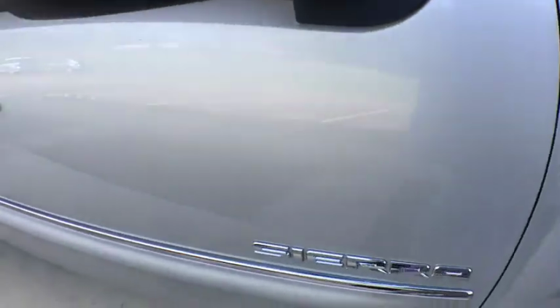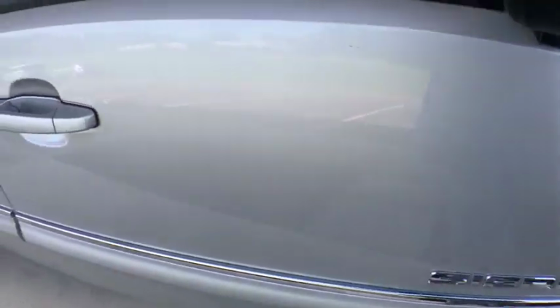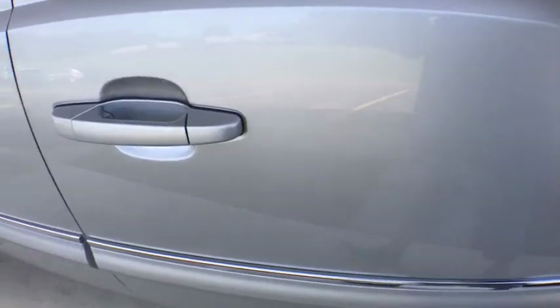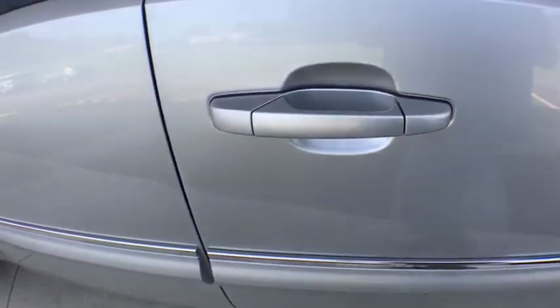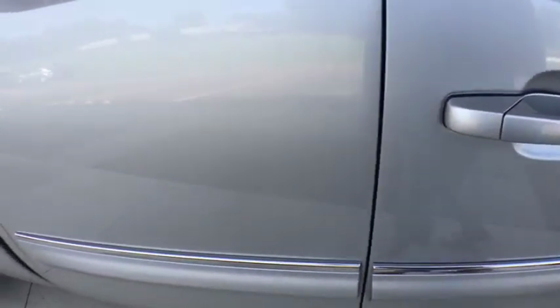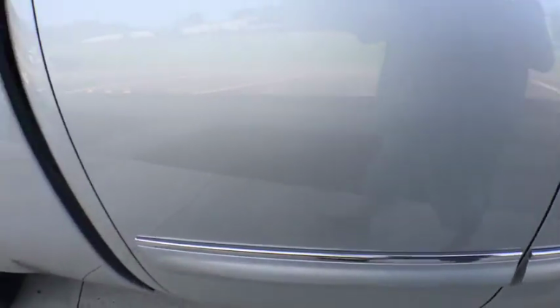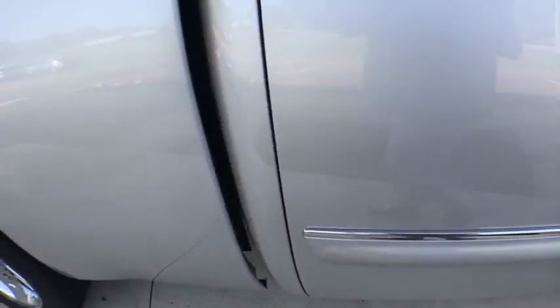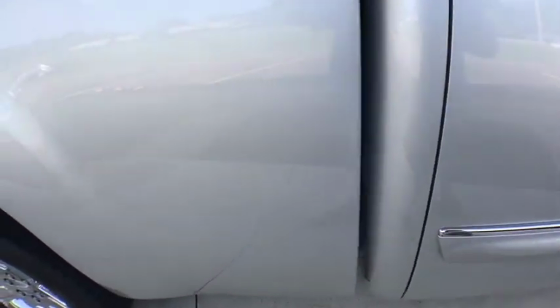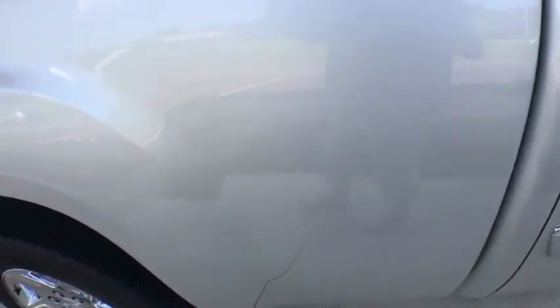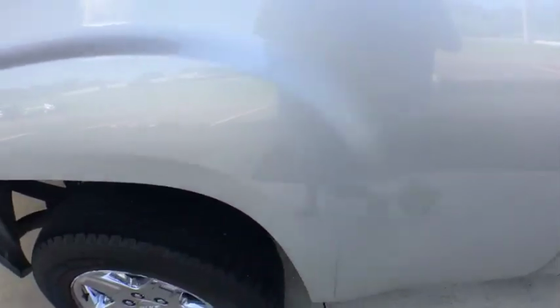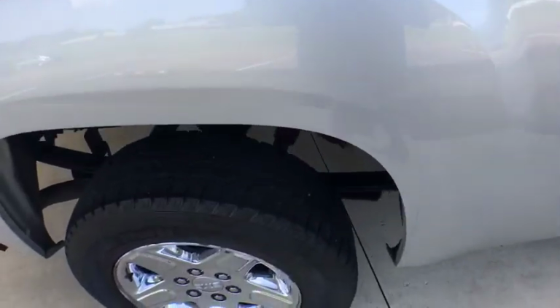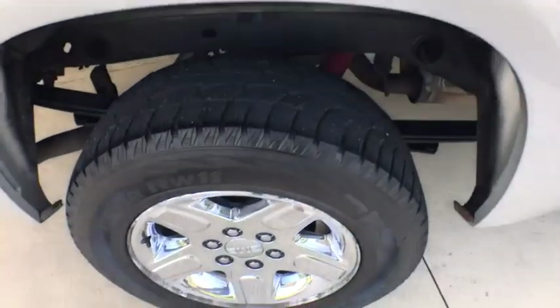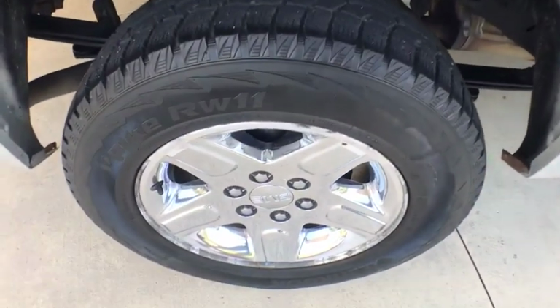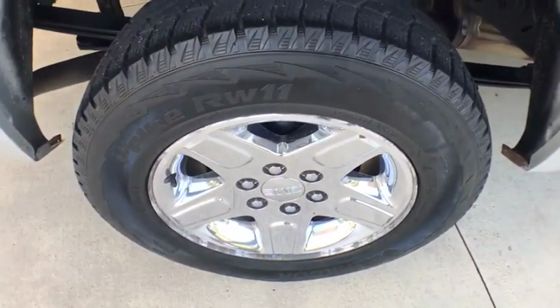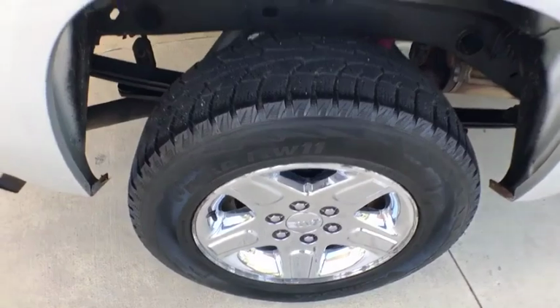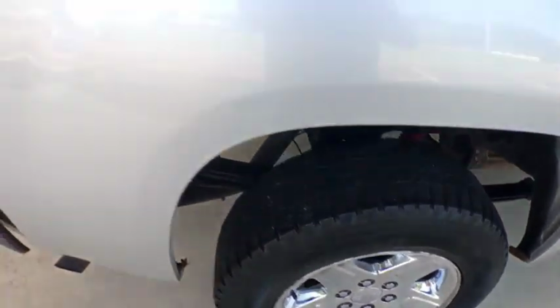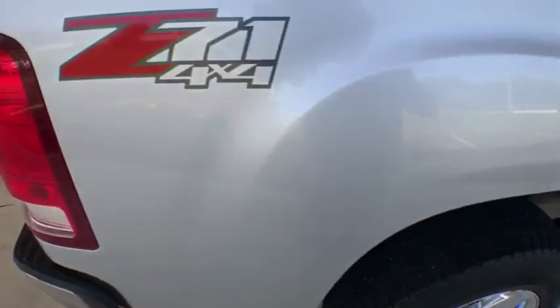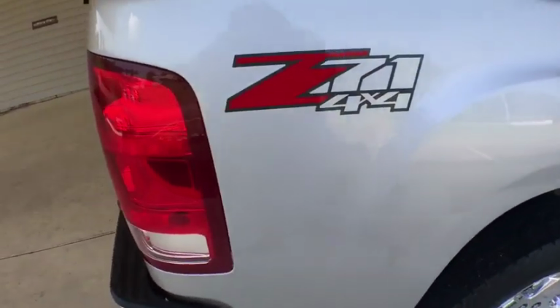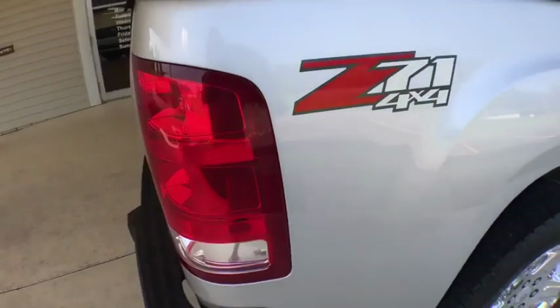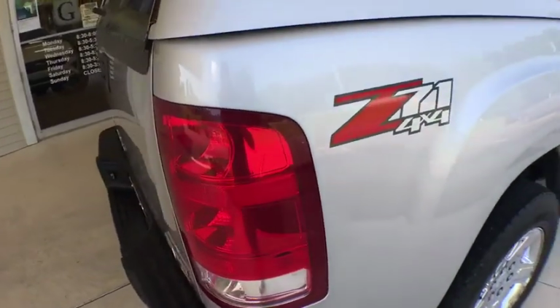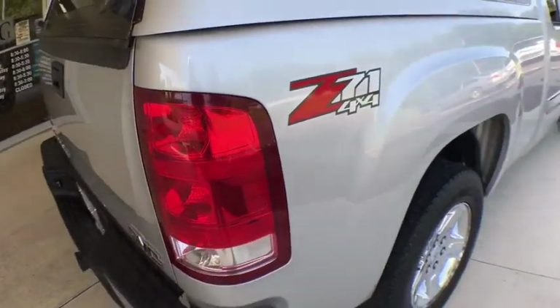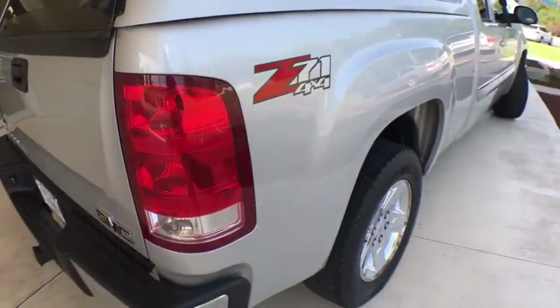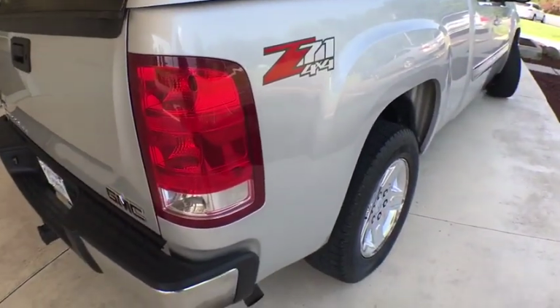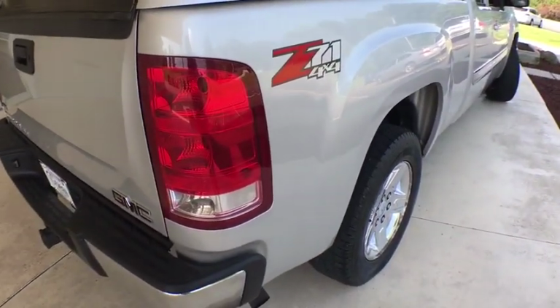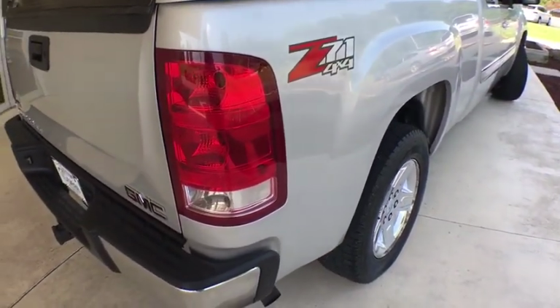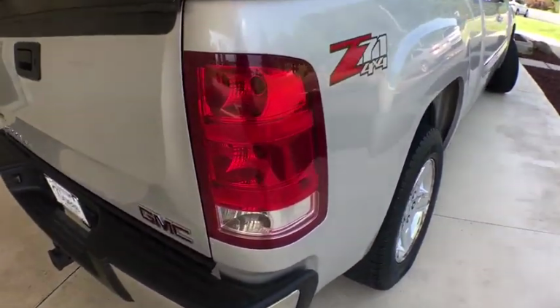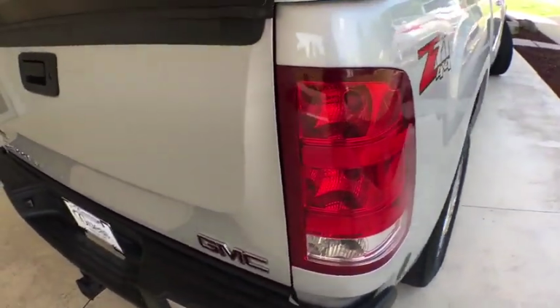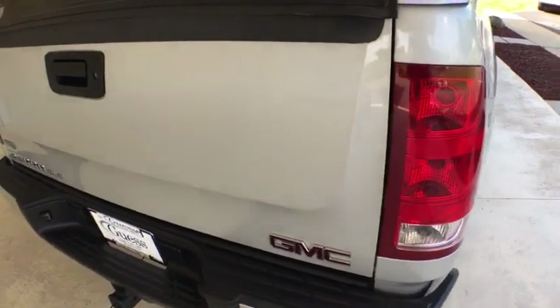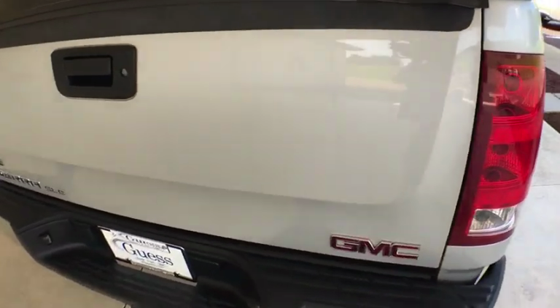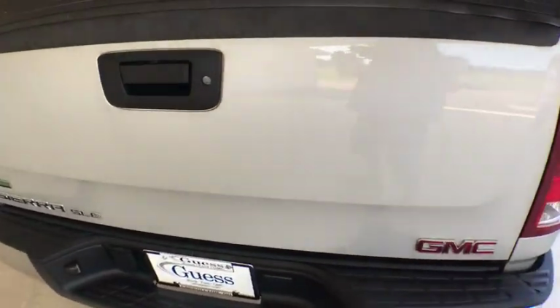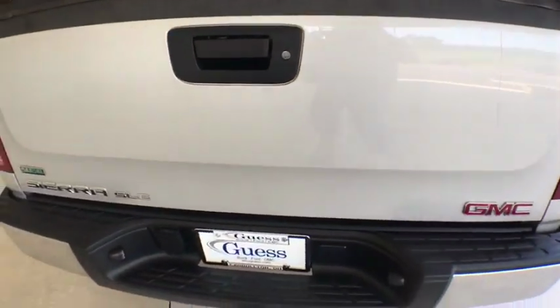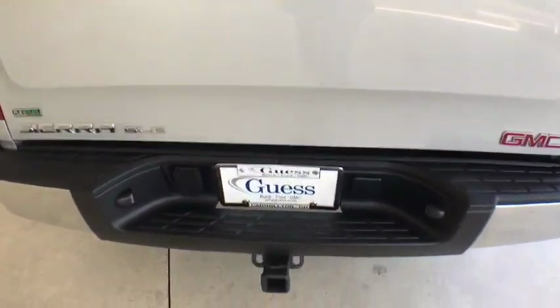Compass, security system, trip computer, off-road package, dual-zone climate control, panic alarm, remote keyless entry. This isn't just a vehicle — it's an experience. So stop in for a test drive today.